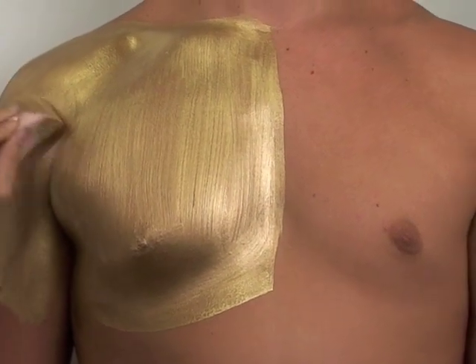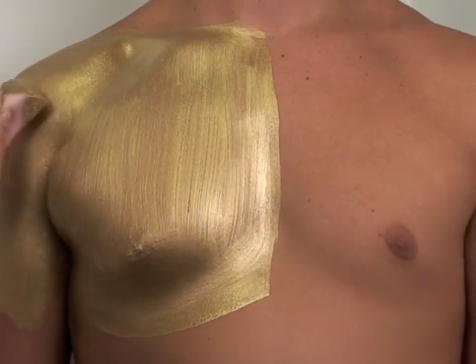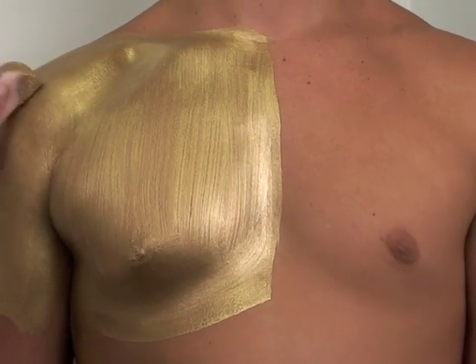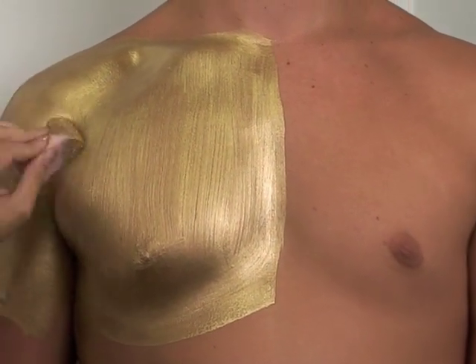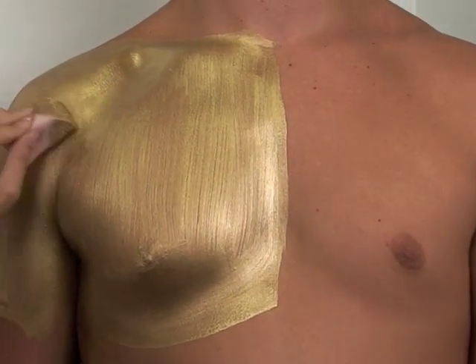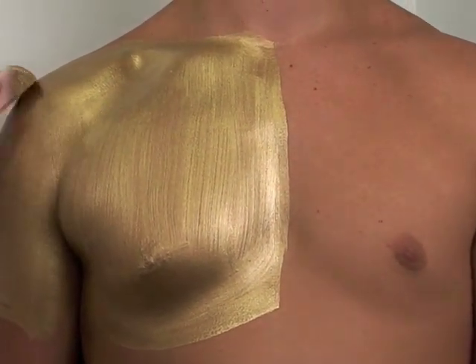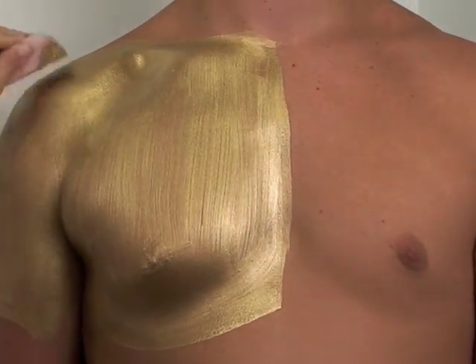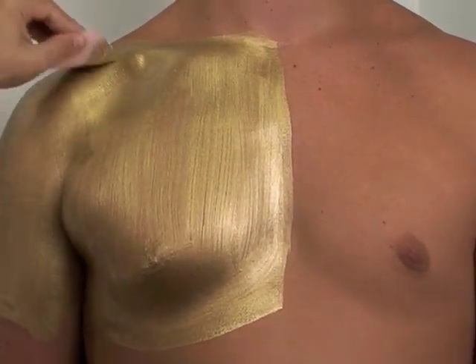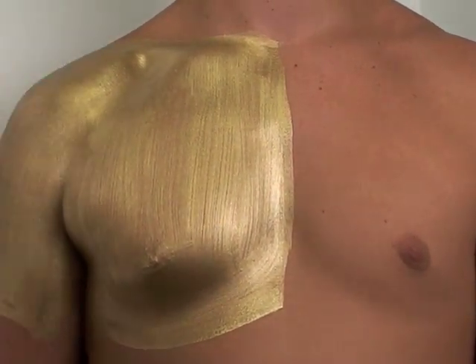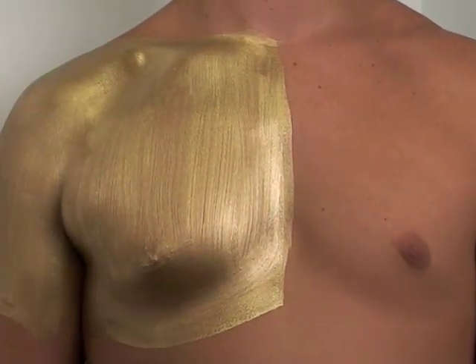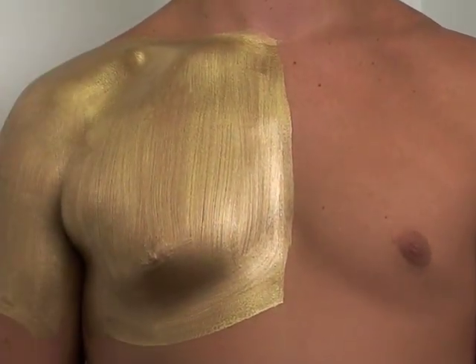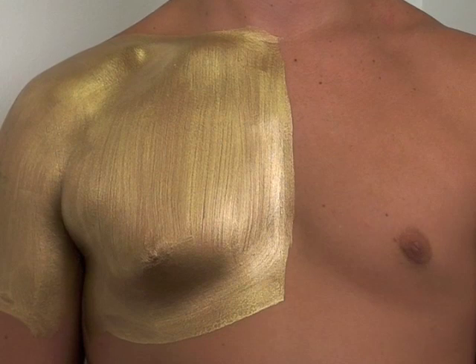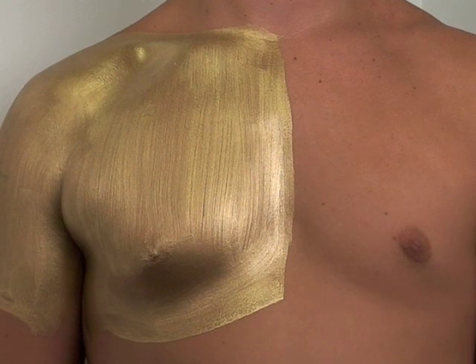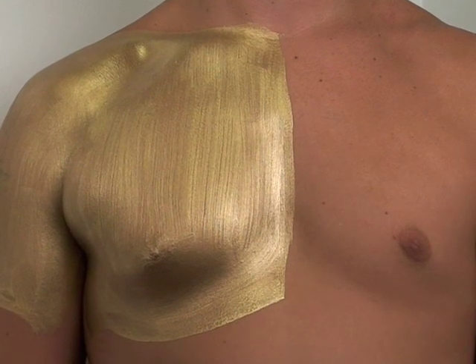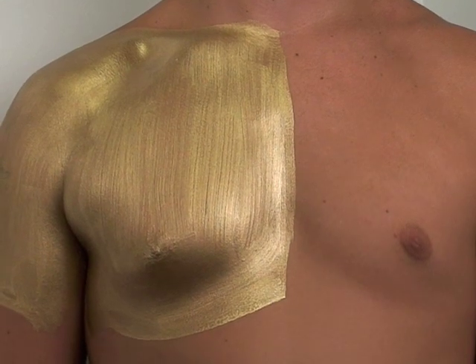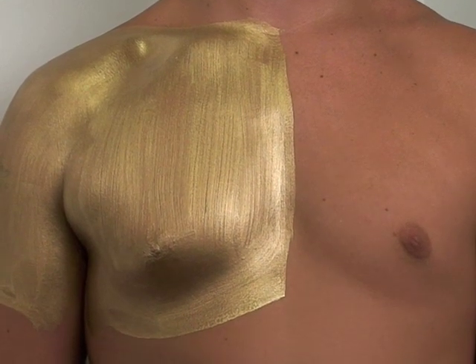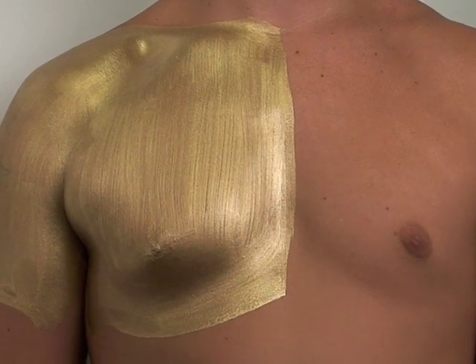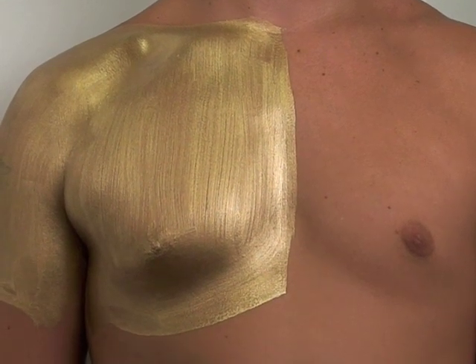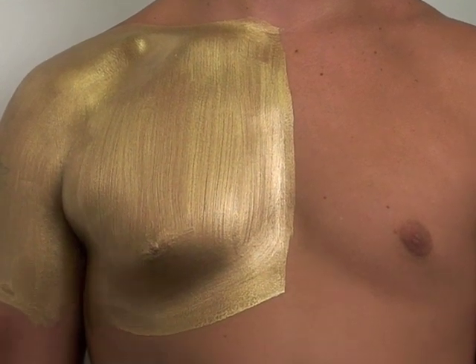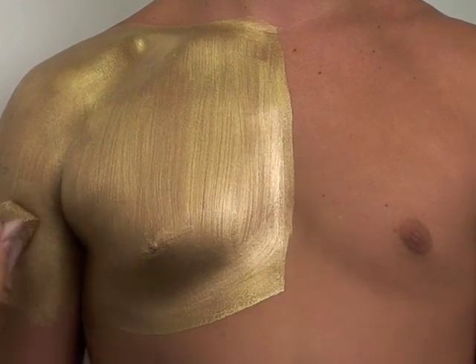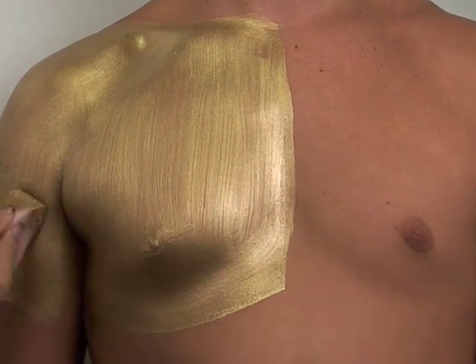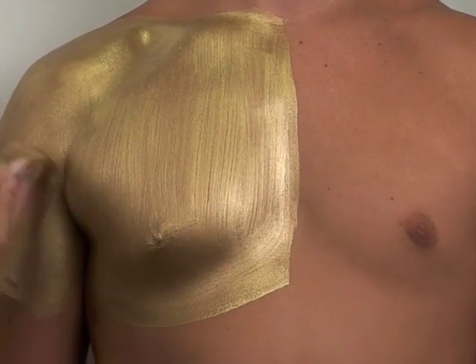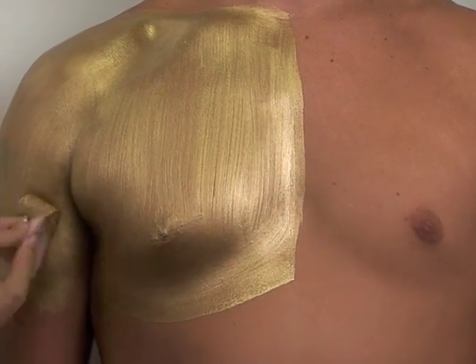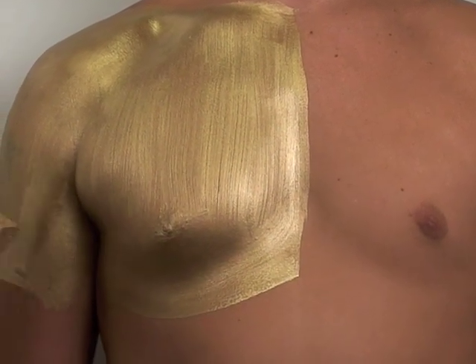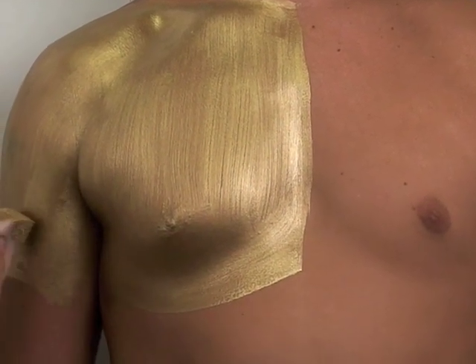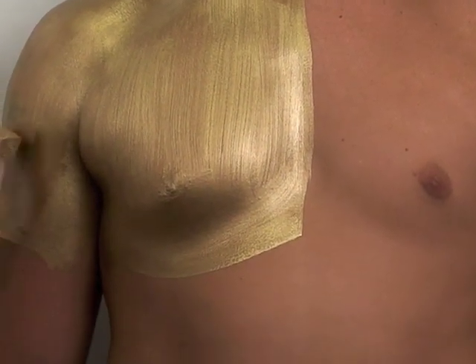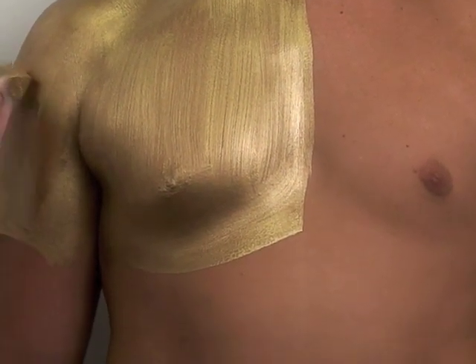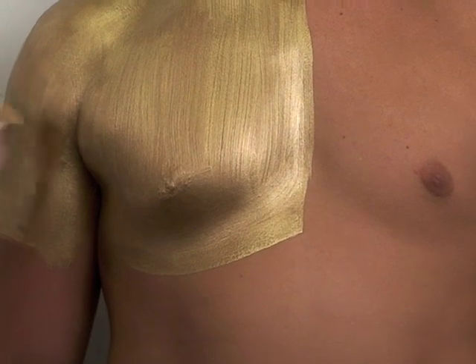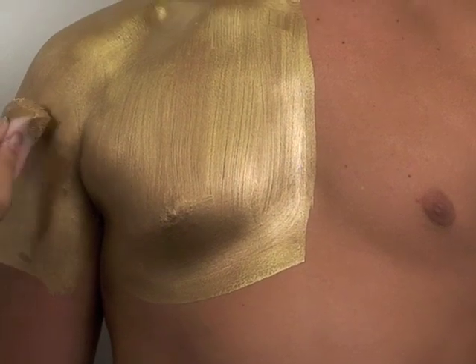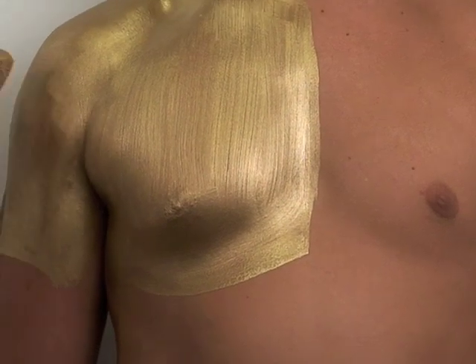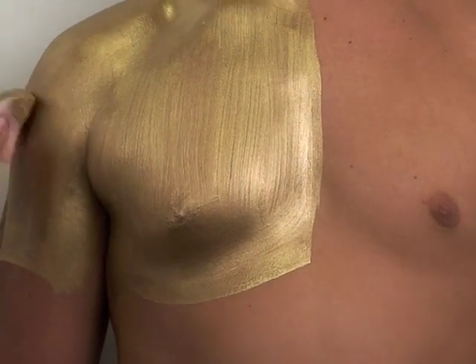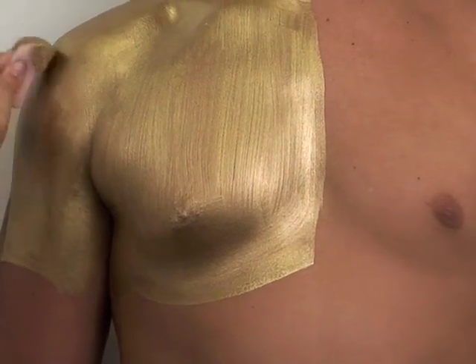And this, like I said, is going to be your most metallic. Out of all the brands, I would say this is going to cover a lot better and last a lot longer than the metallic cake makeup.